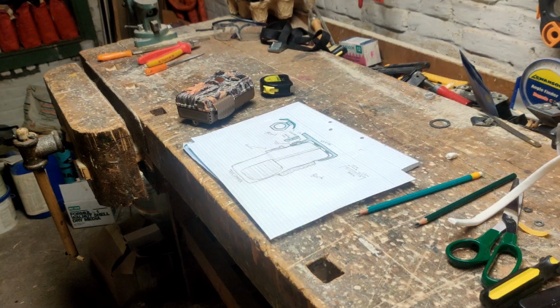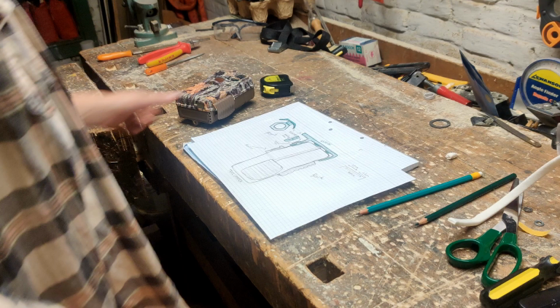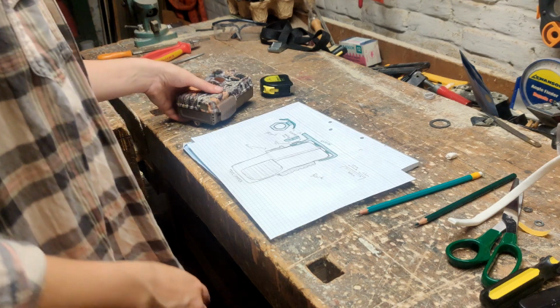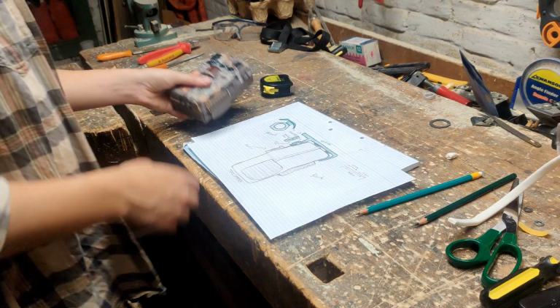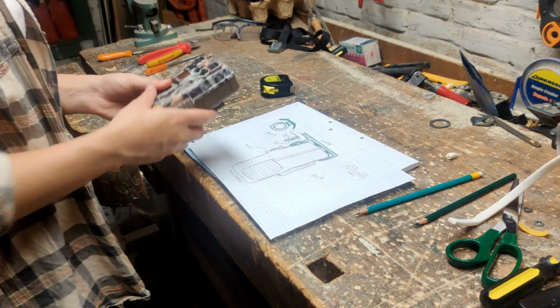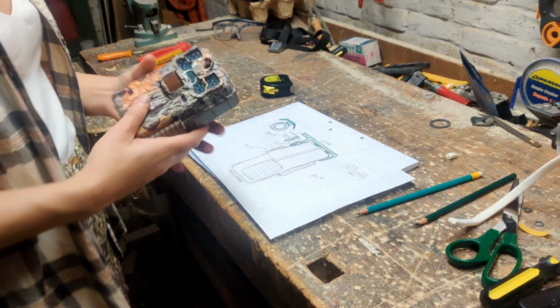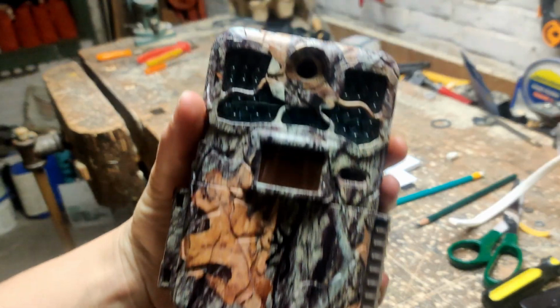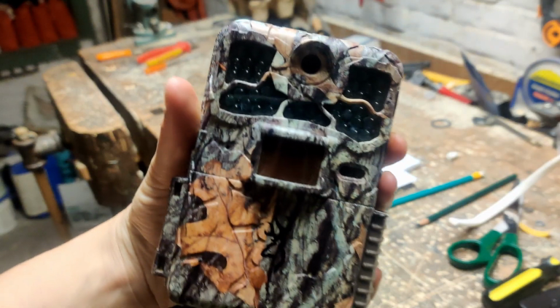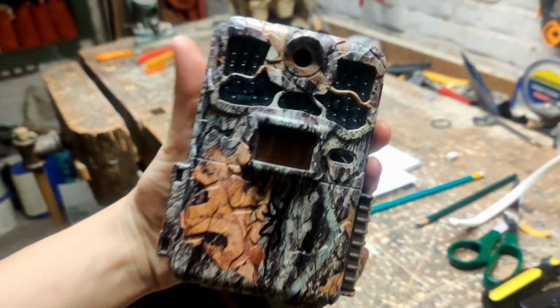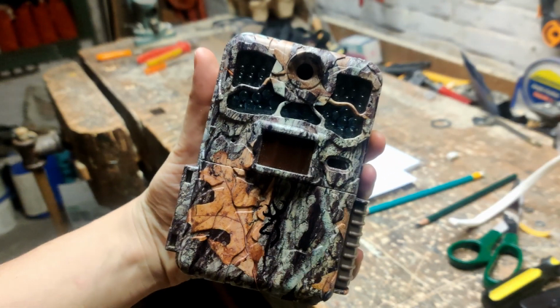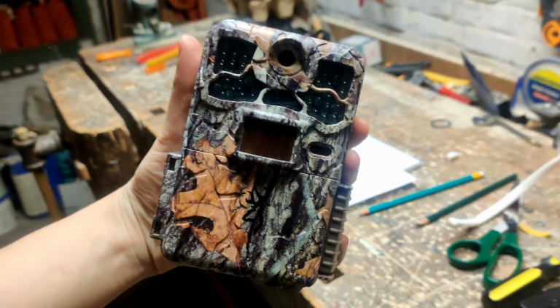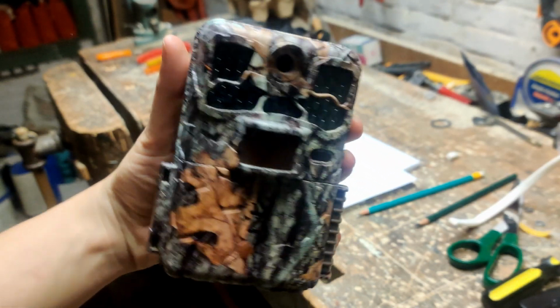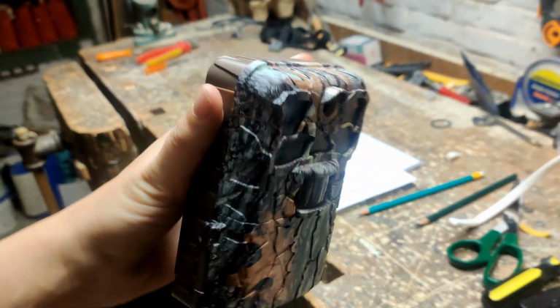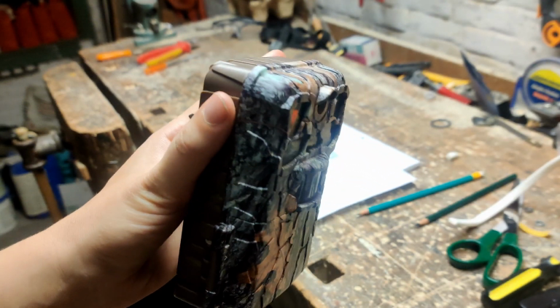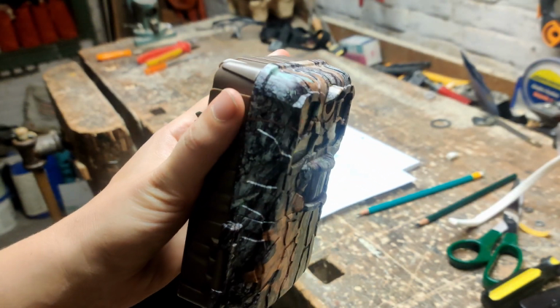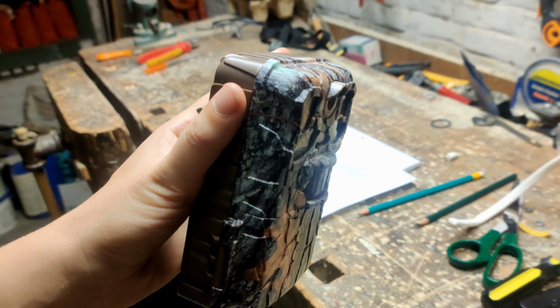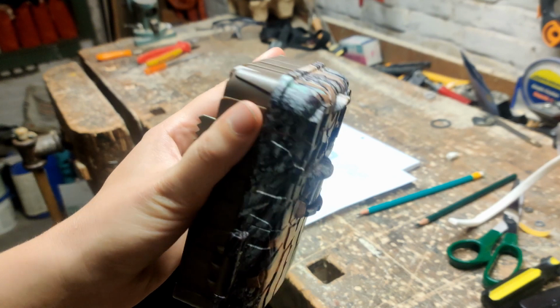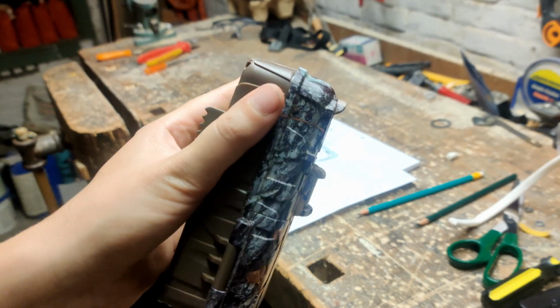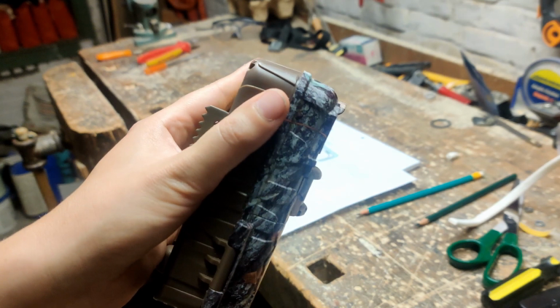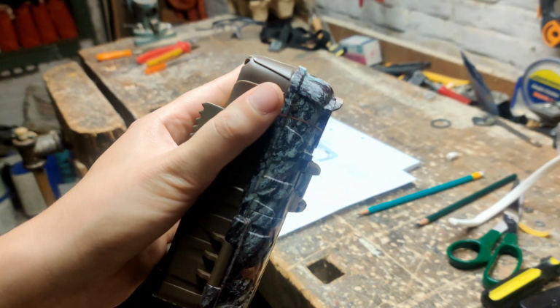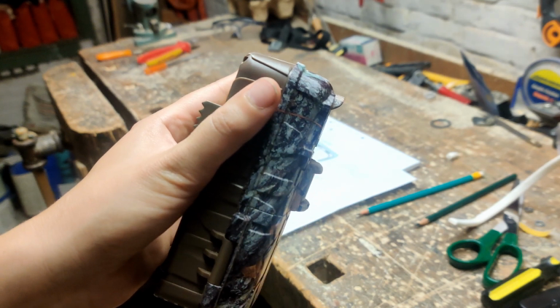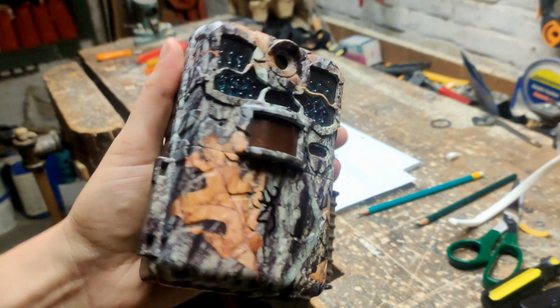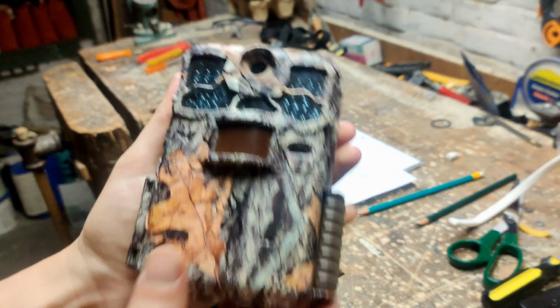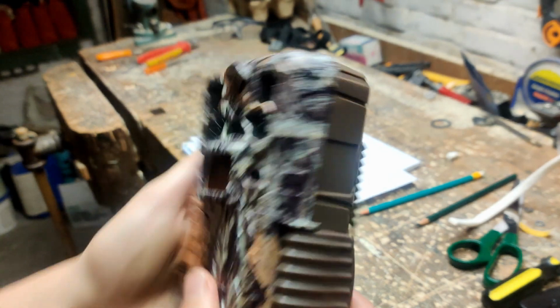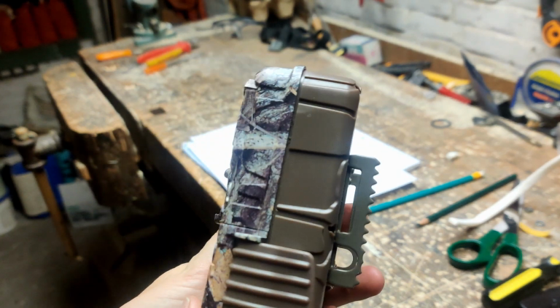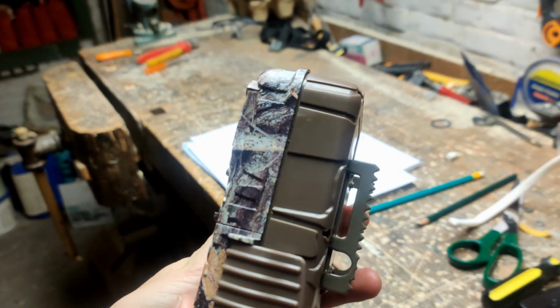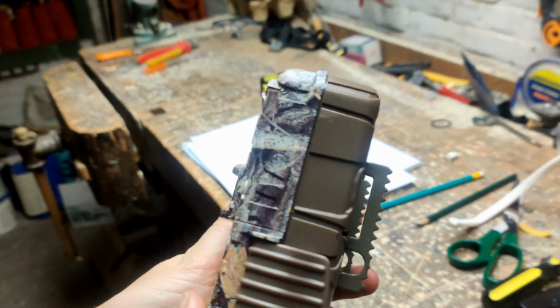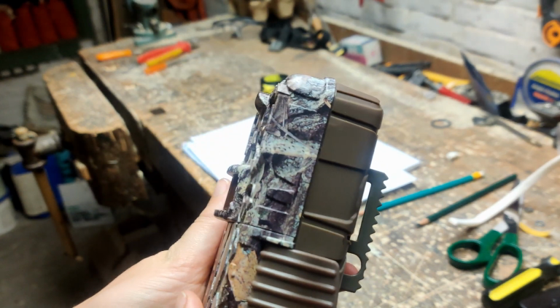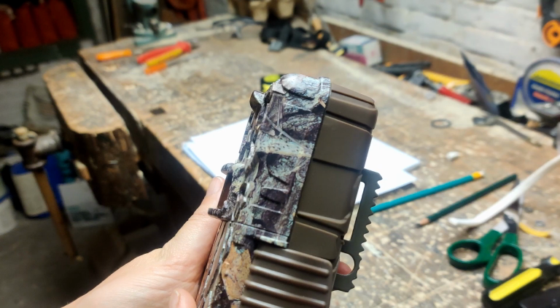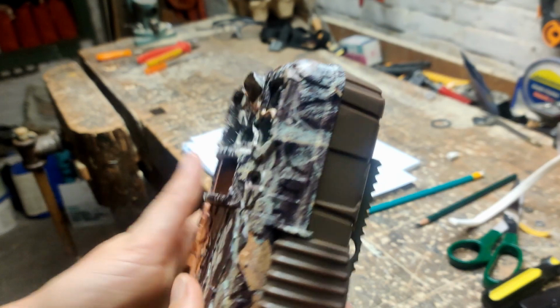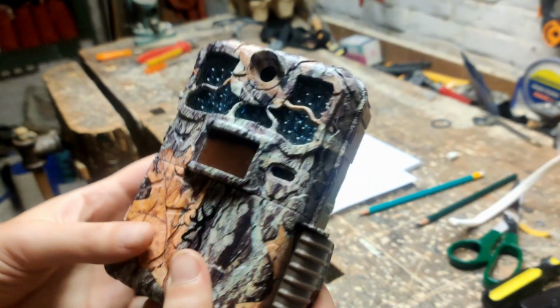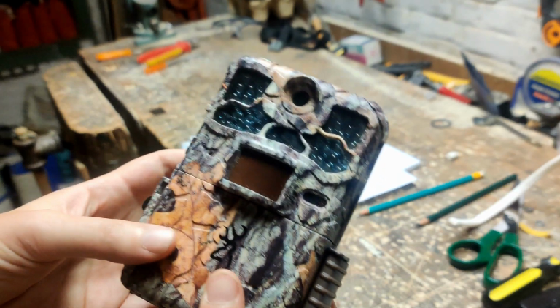I'm making a lens for a Browning trail camera. This is a Browning RackingForce Edge, but the clip-on I'm making today also fits on other Browning cameras with the same casing, like the RackingForce Elite.